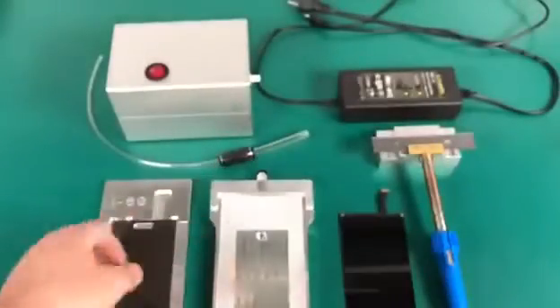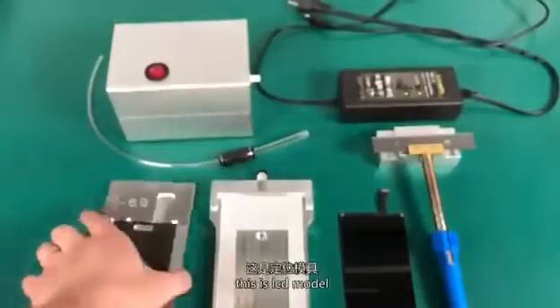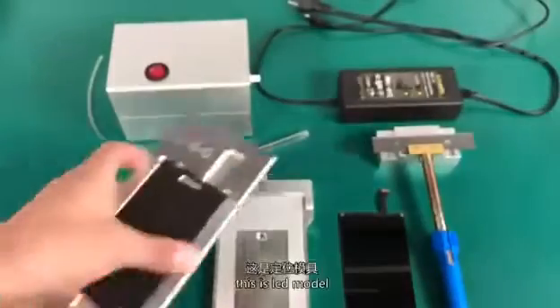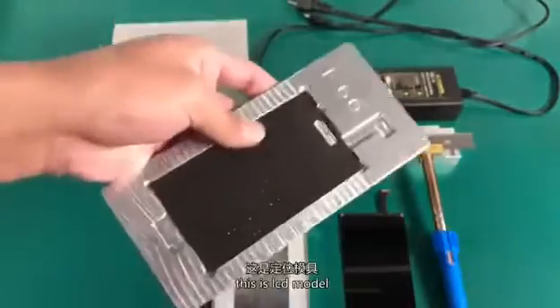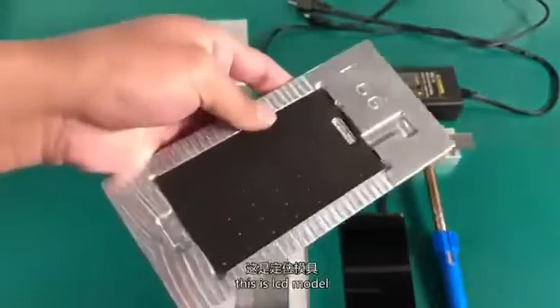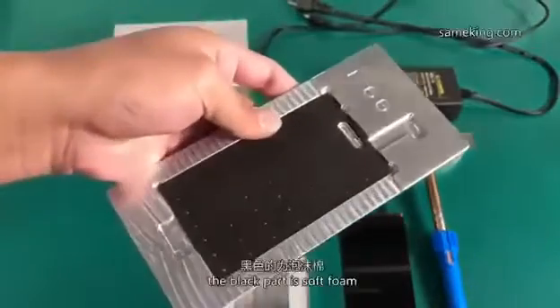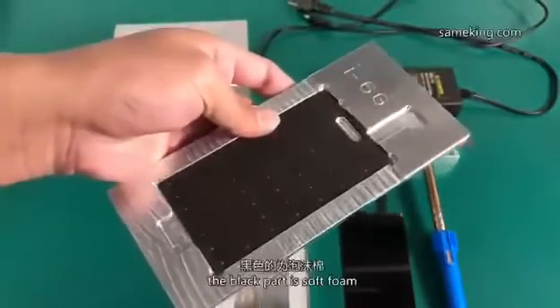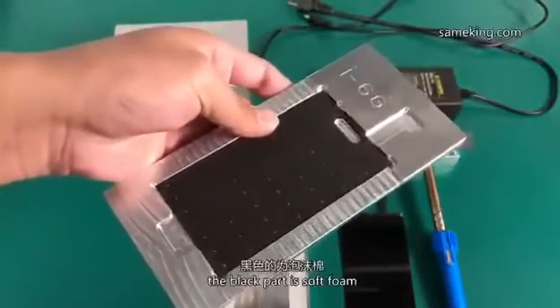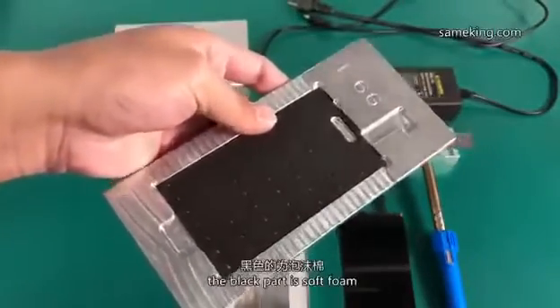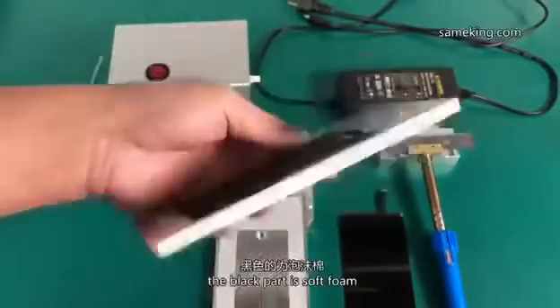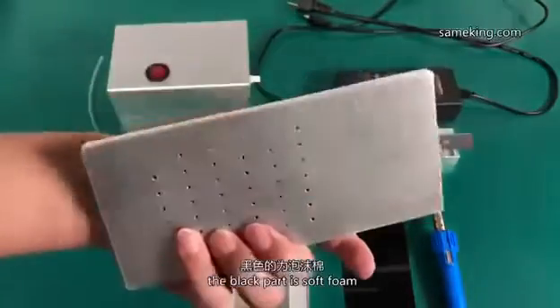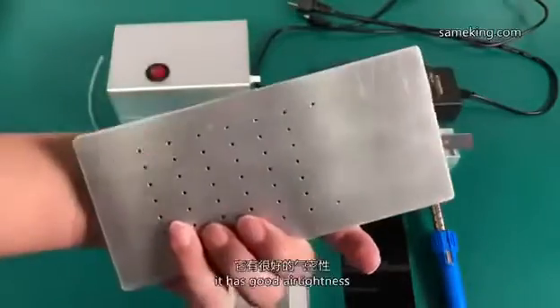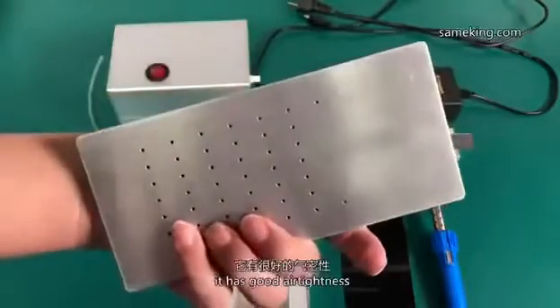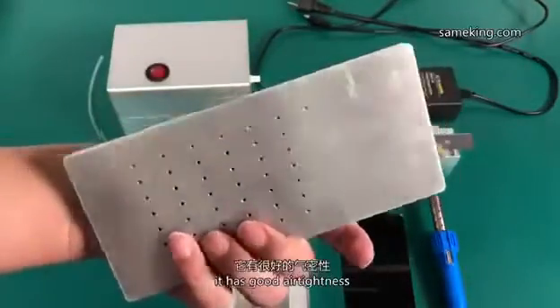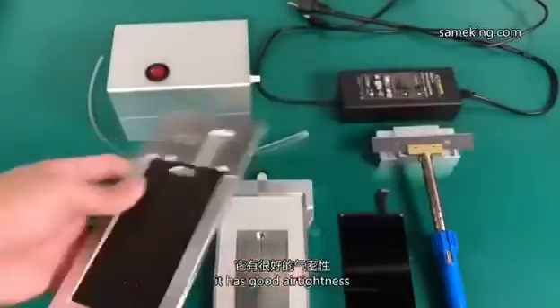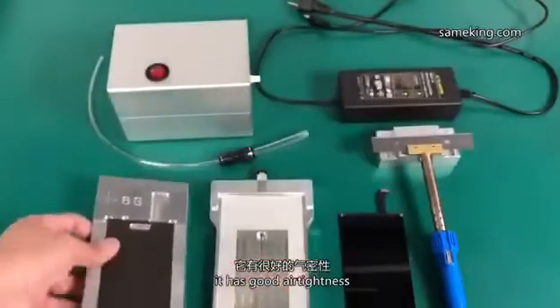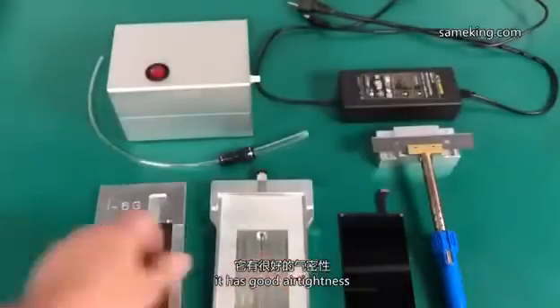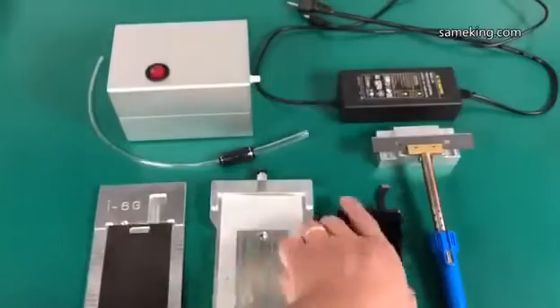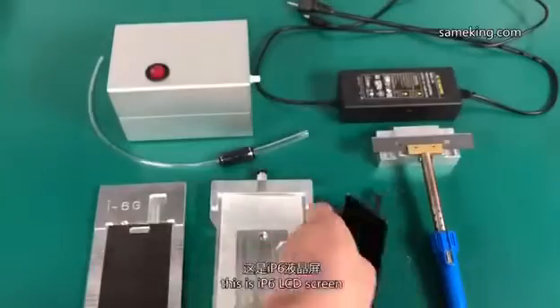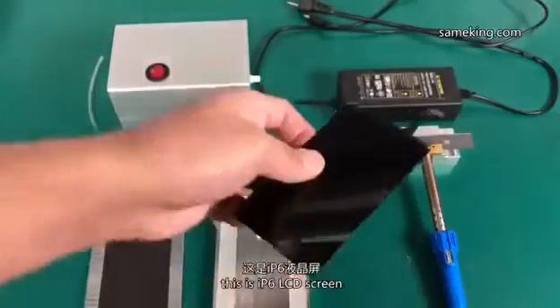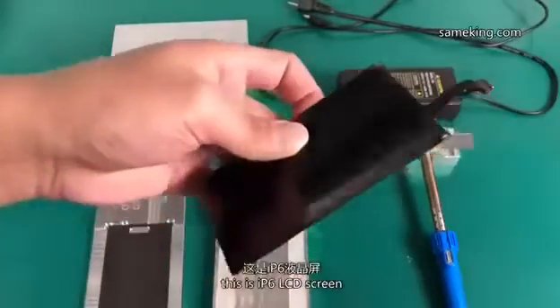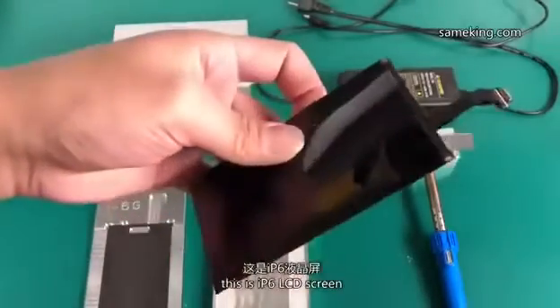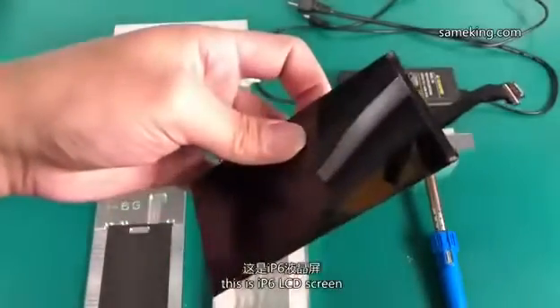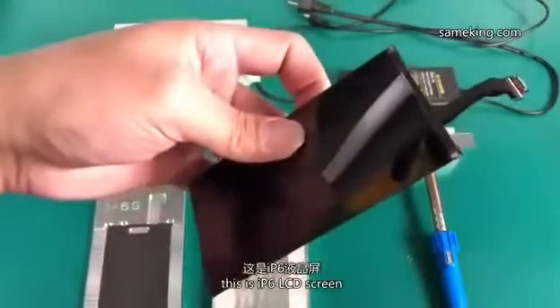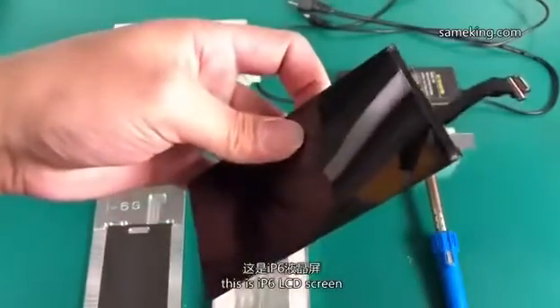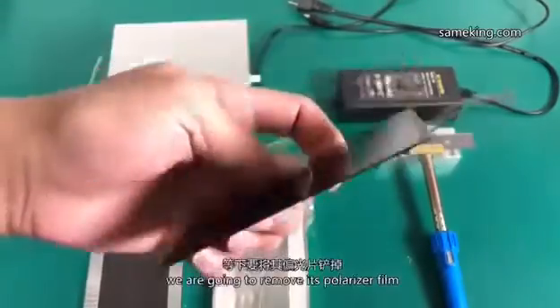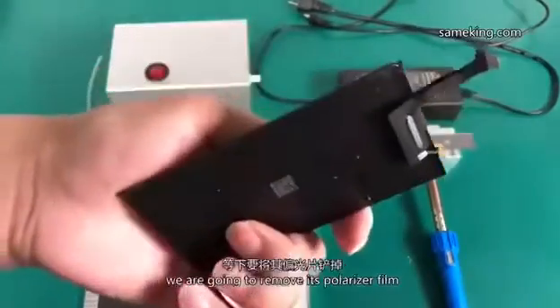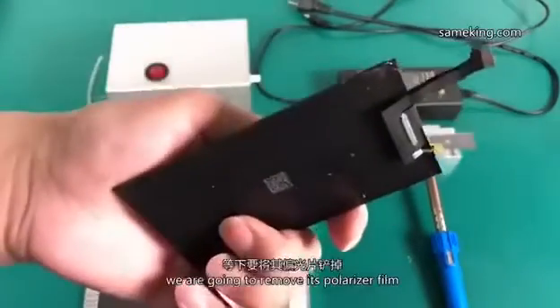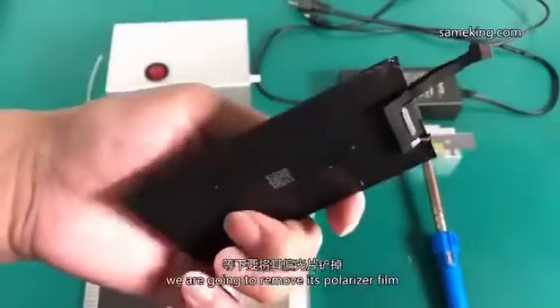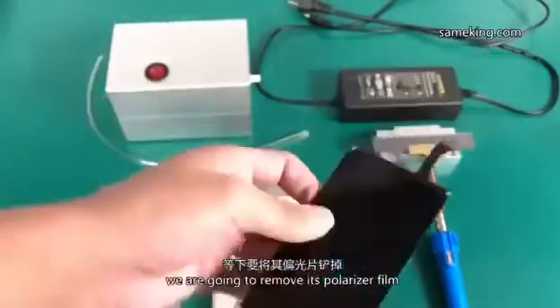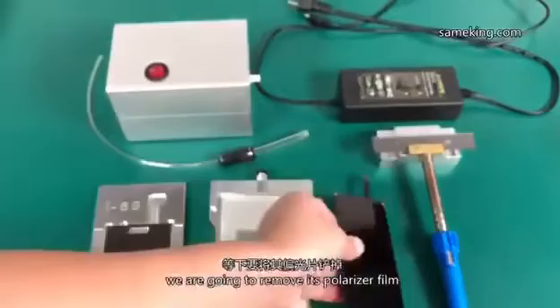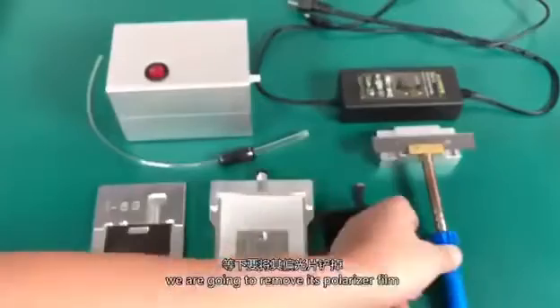This is the LCD mold. The black part is soft foam, and it has good air tightness. This is an iPhone 6 LCD screen, and we are going to remove its polarizer film.